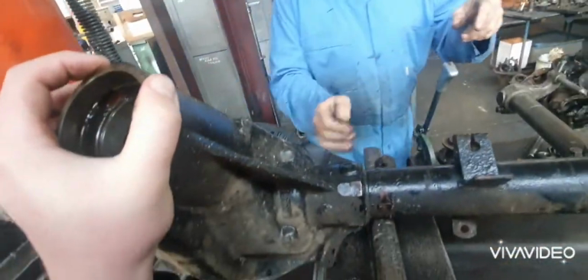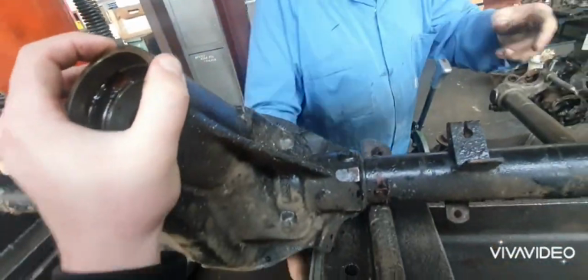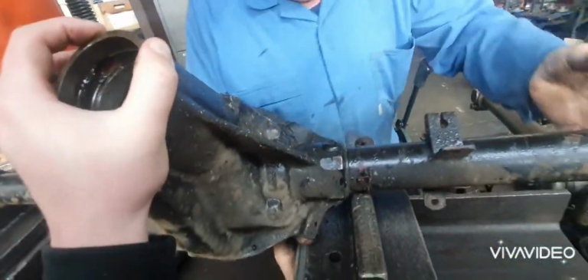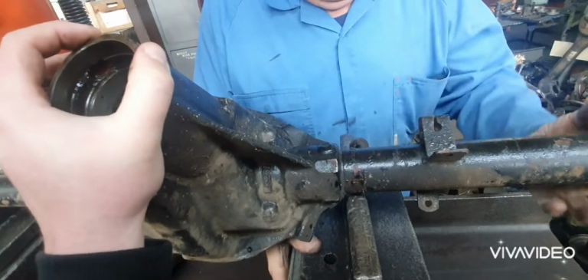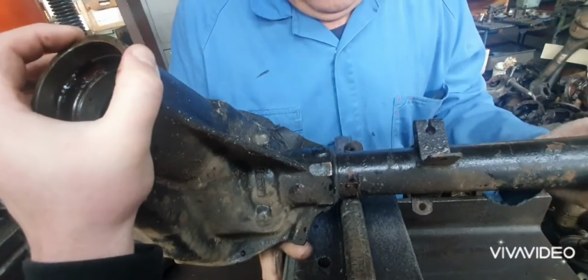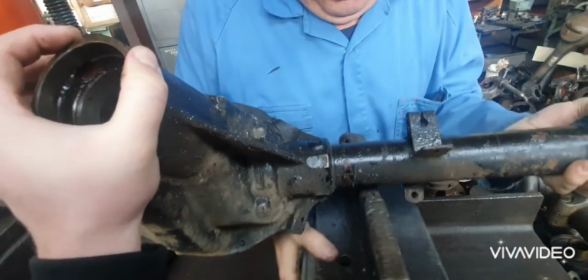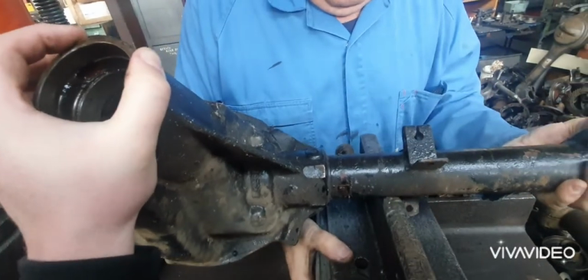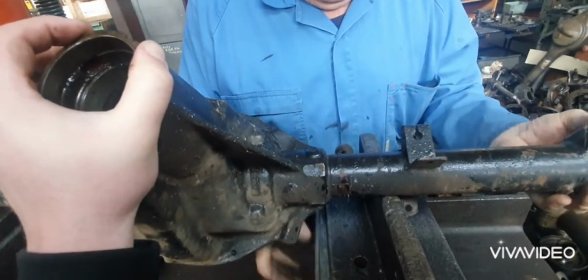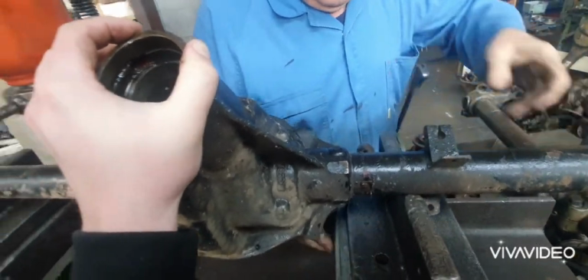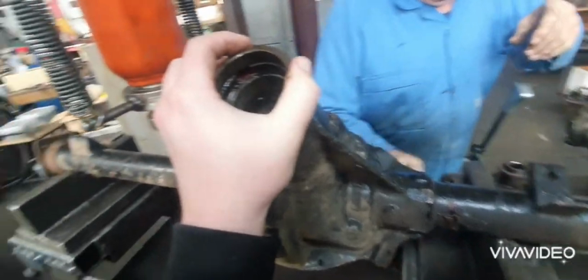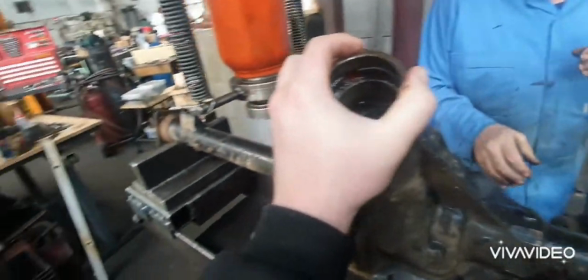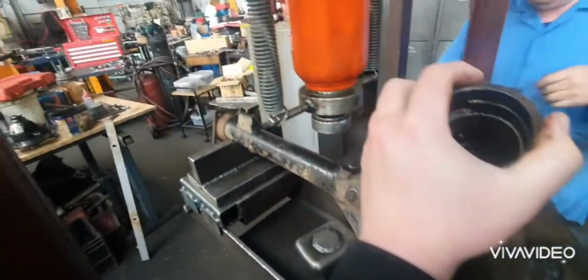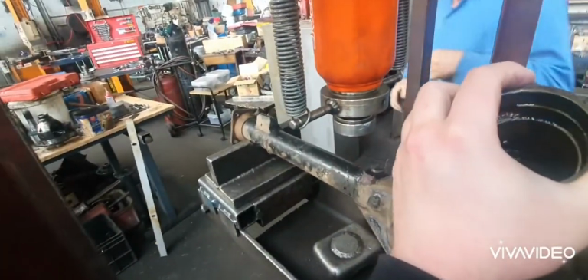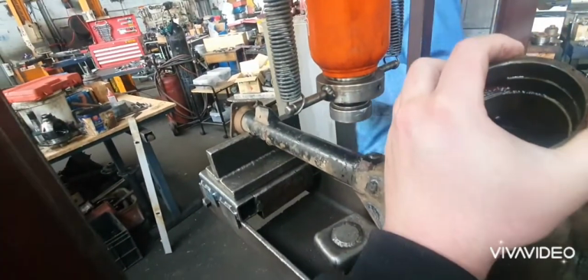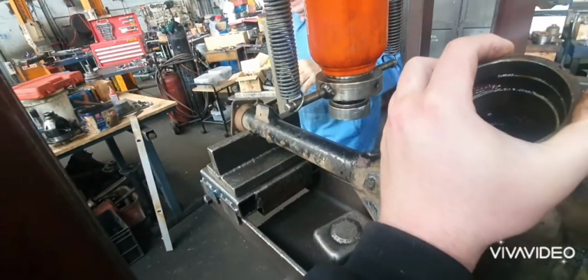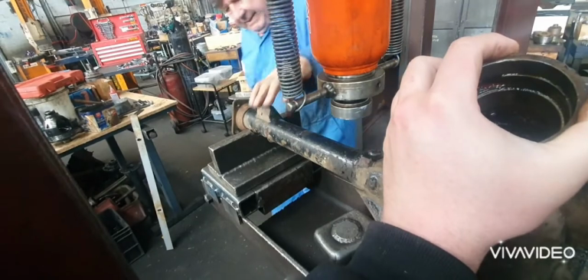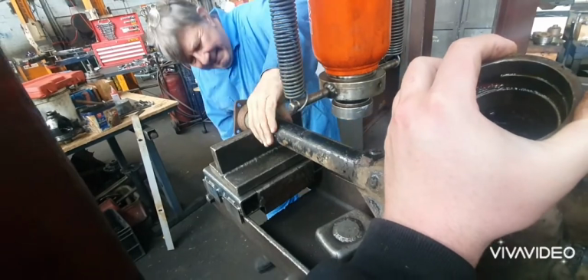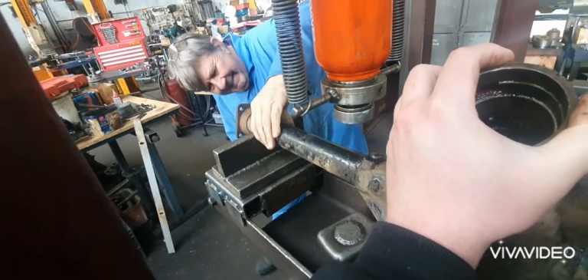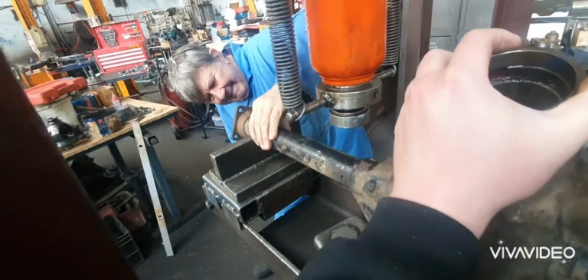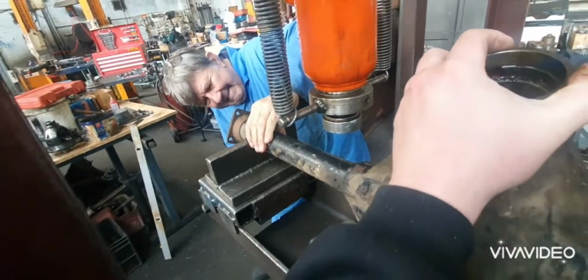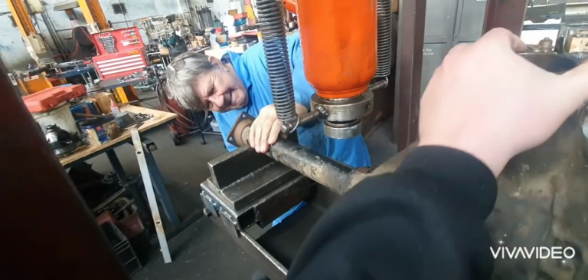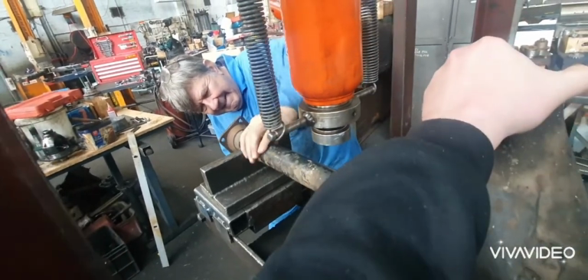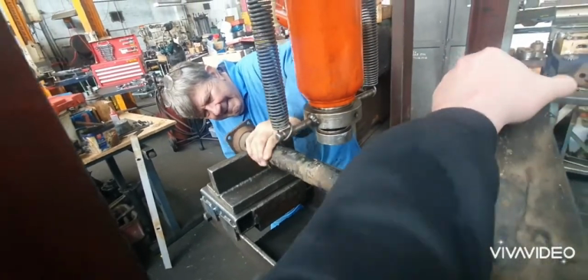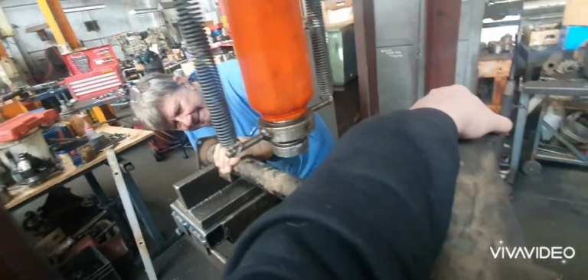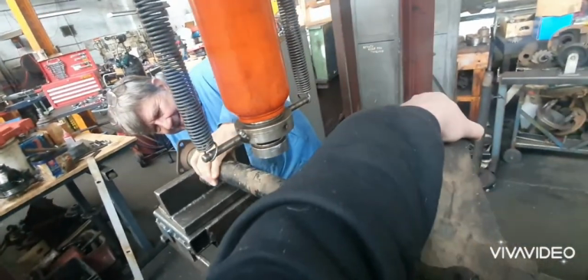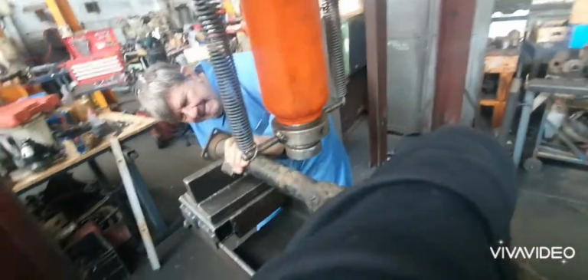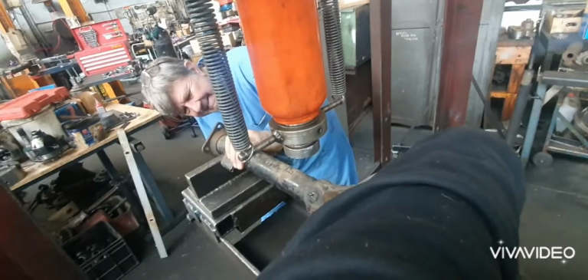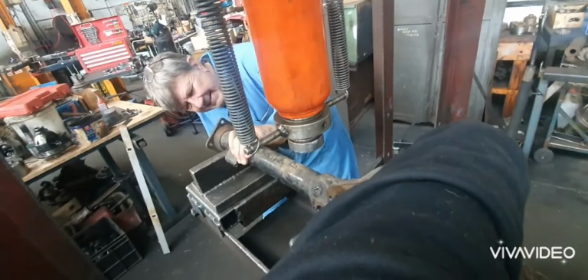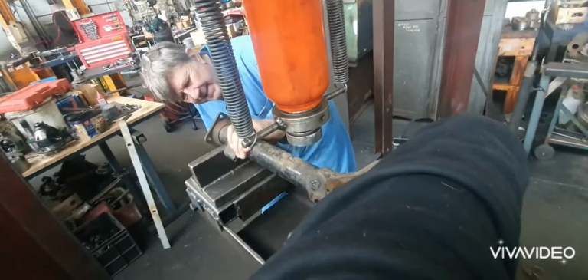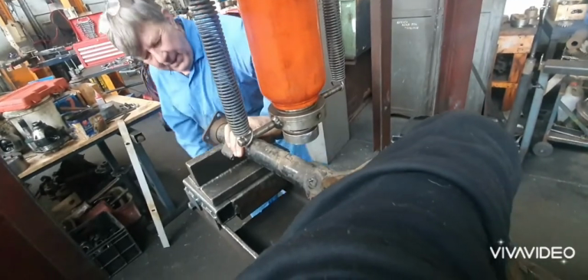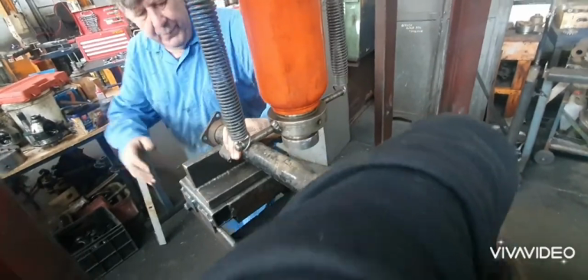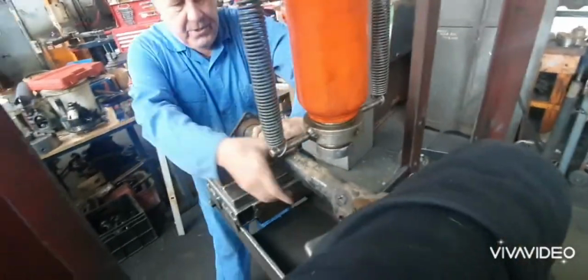He's pressing it. I can't quite see from here, but let's go around to the other side. I think it went to about two and a half. Come around the other side — I'll hold it.